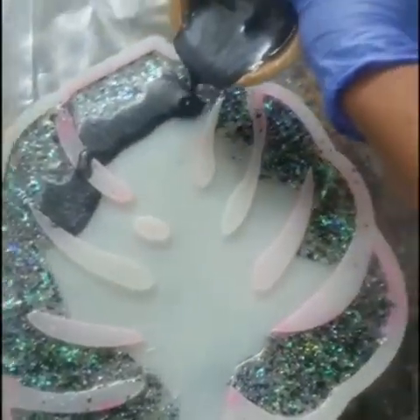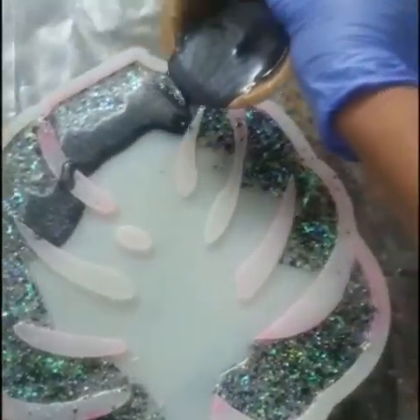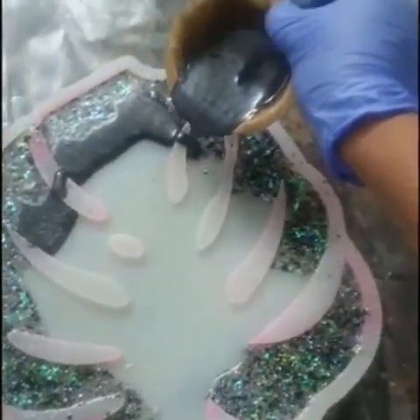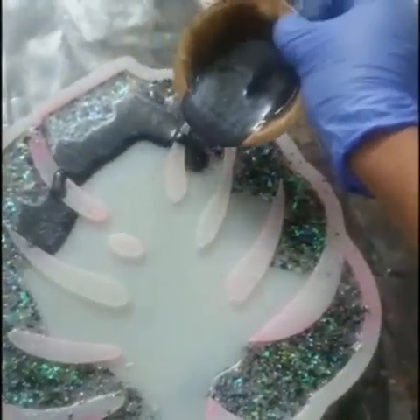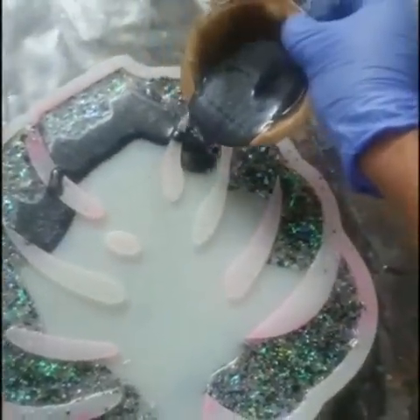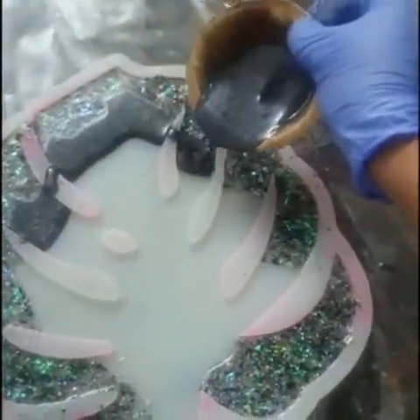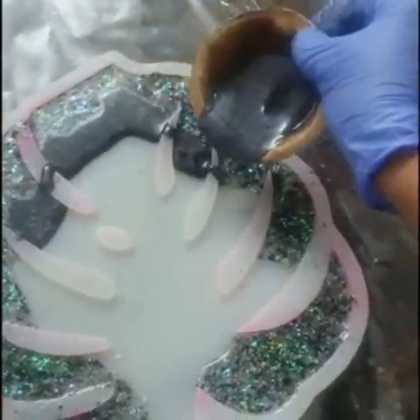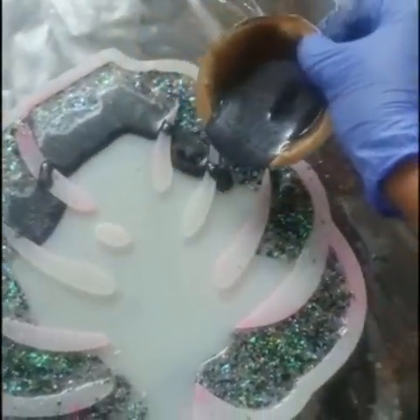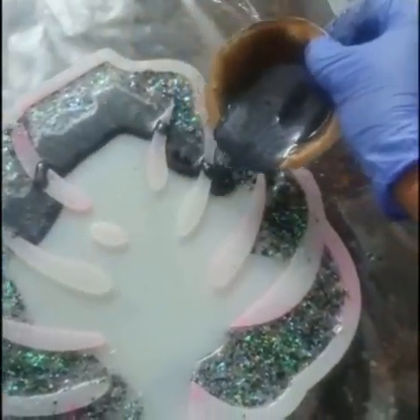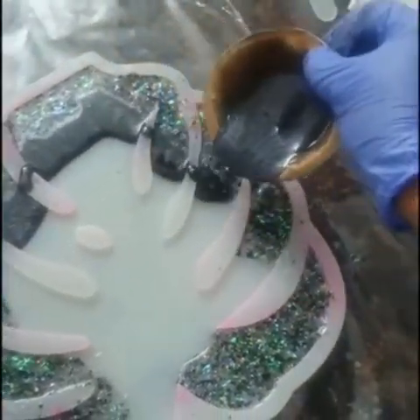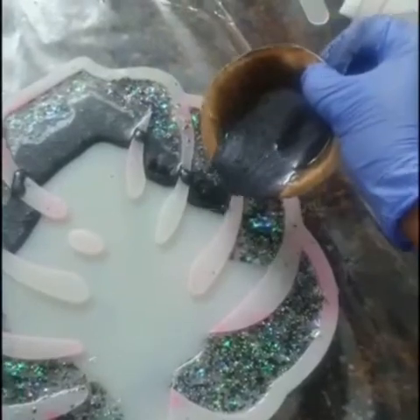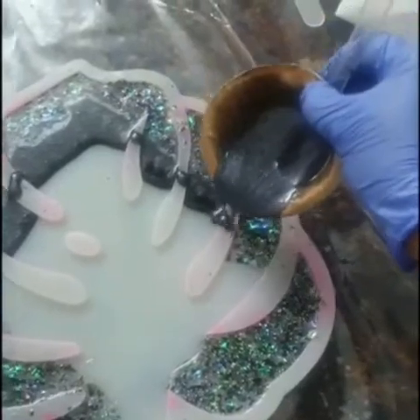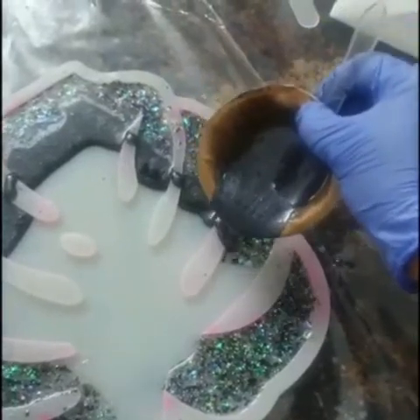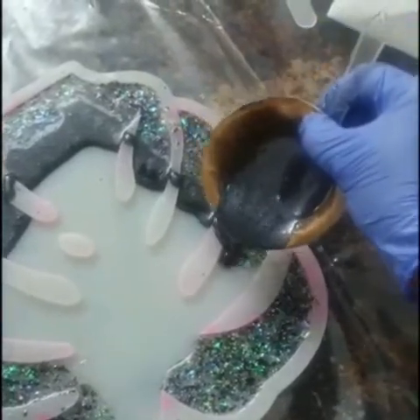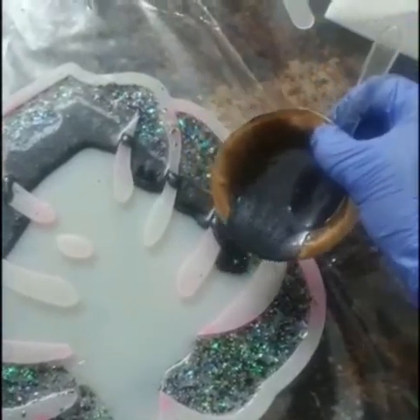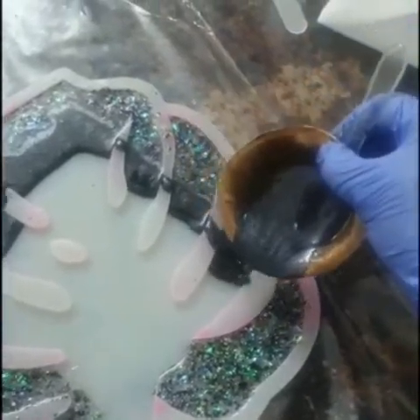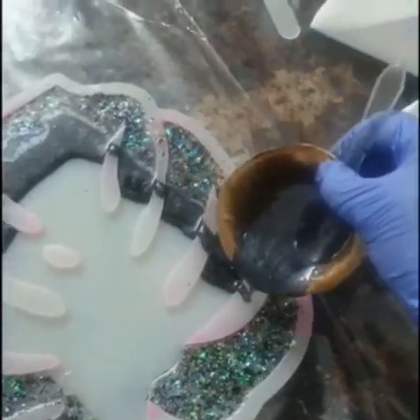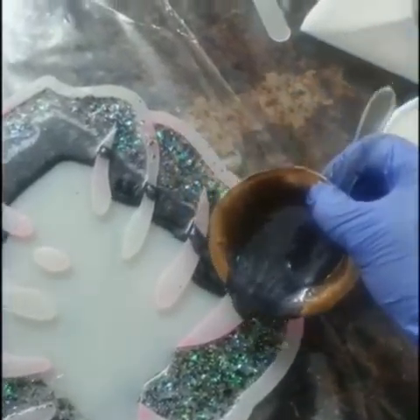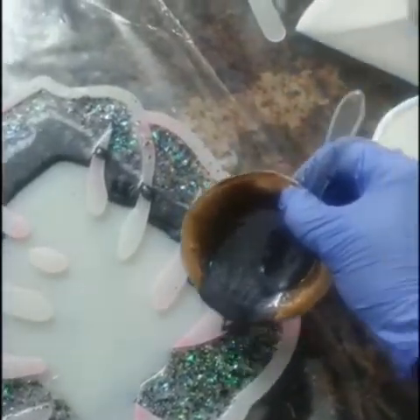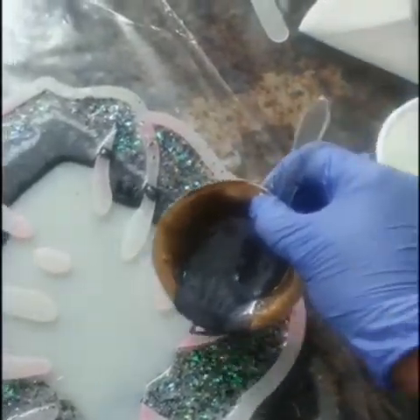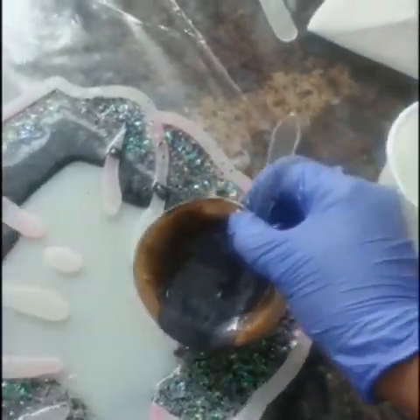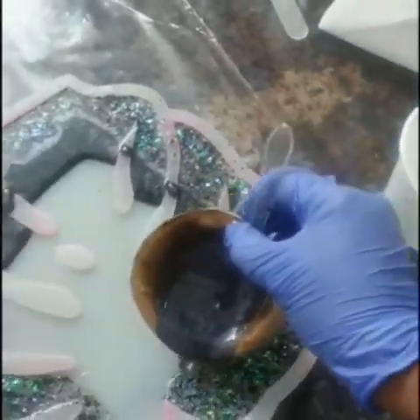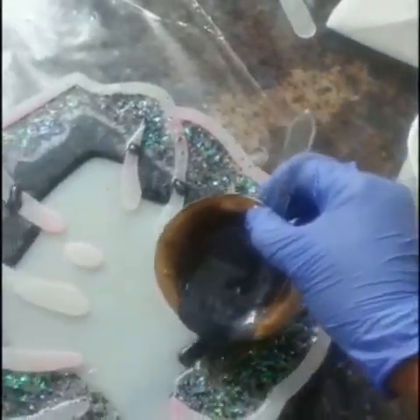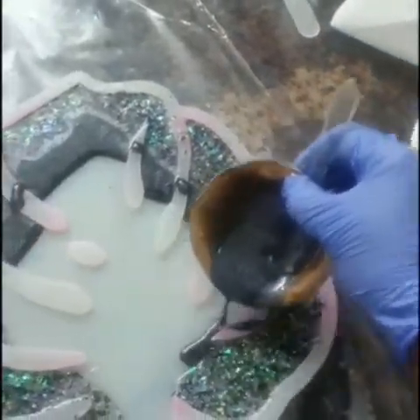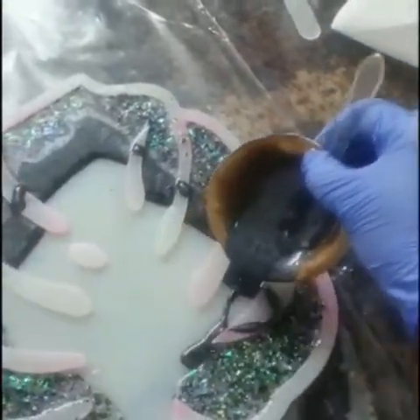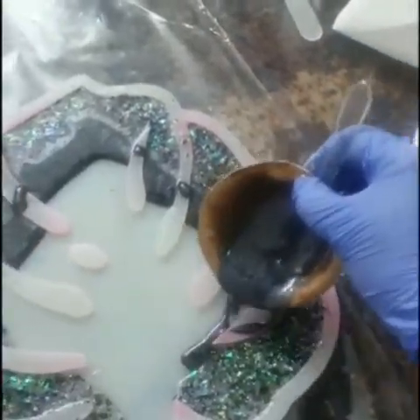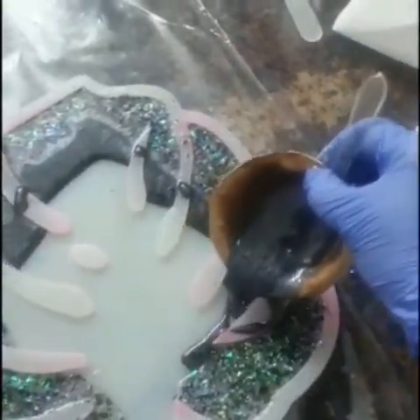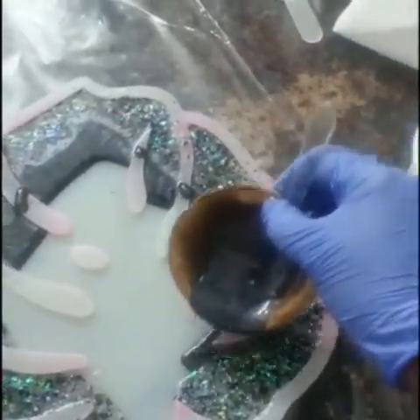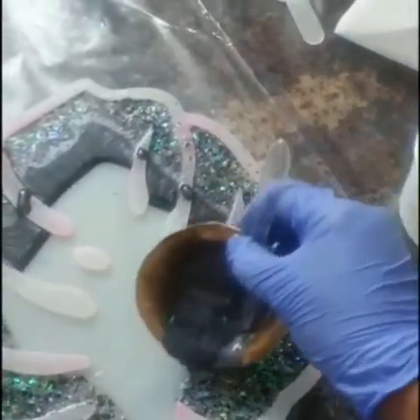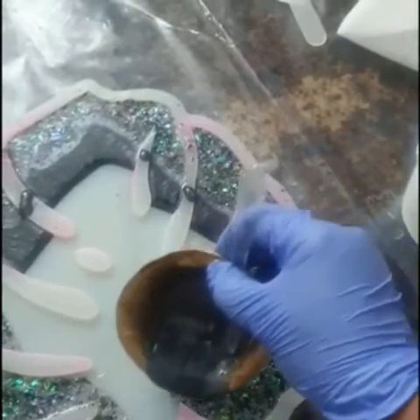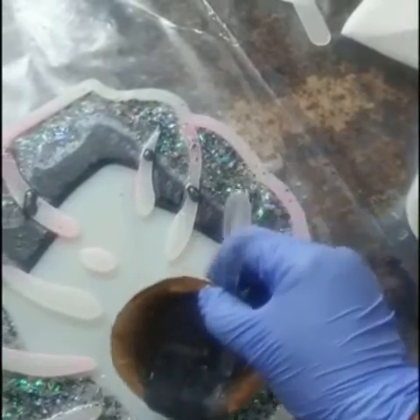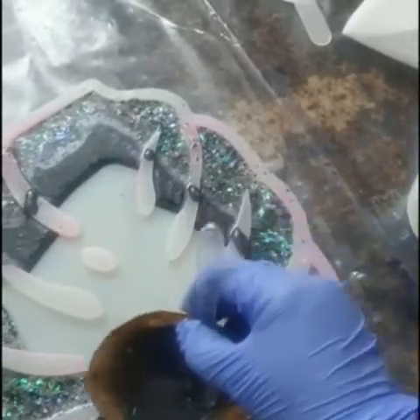Now I'm adding black color pigment mixed resin — it's from Bohri Ali — as a second pour into the leaf.